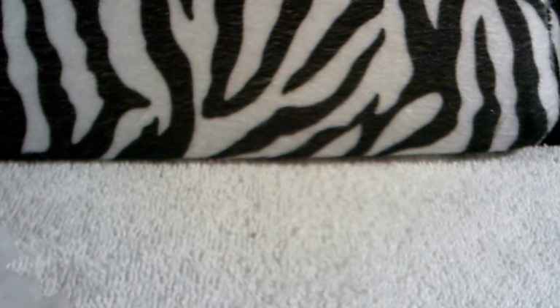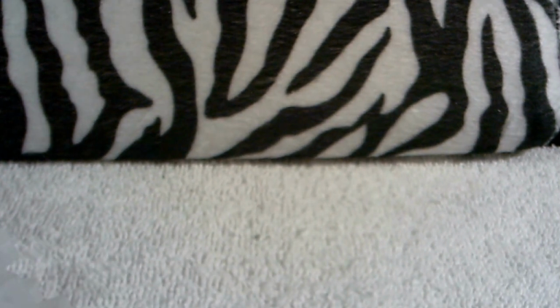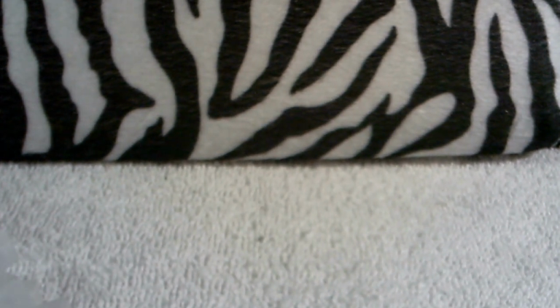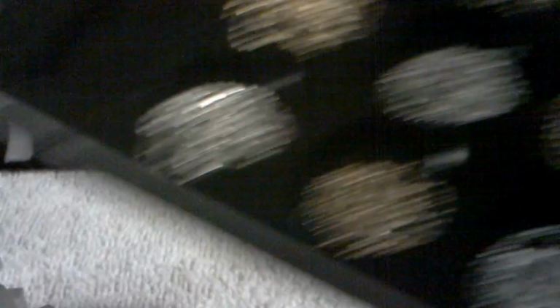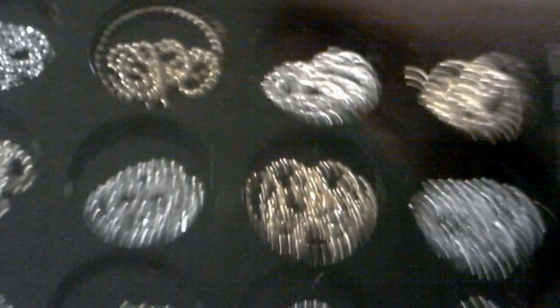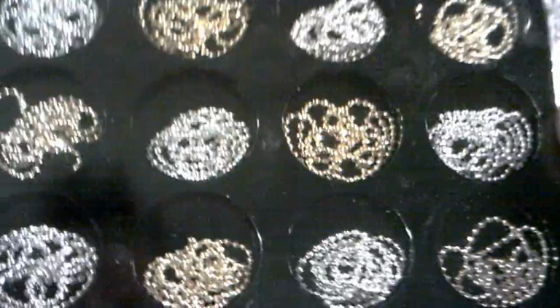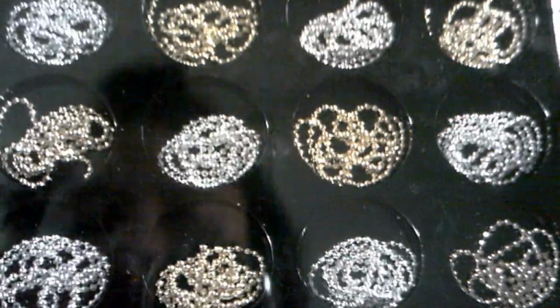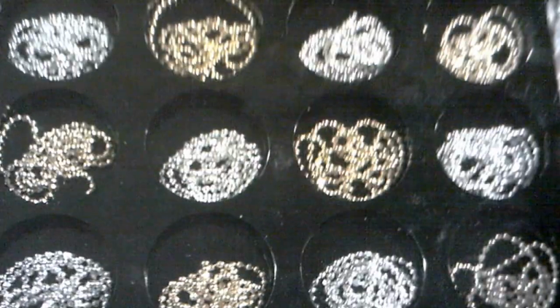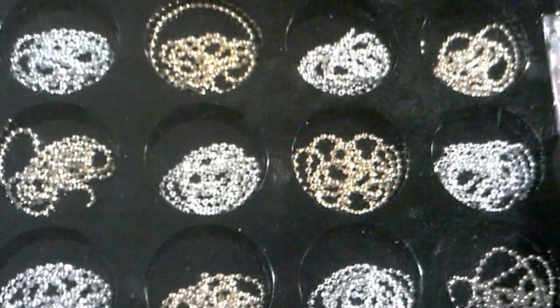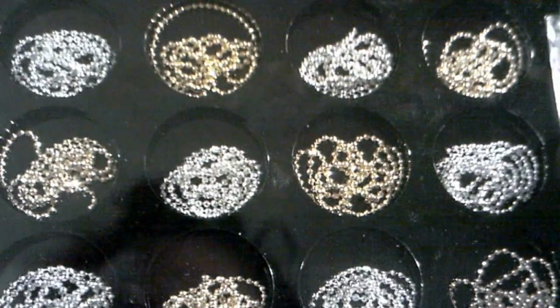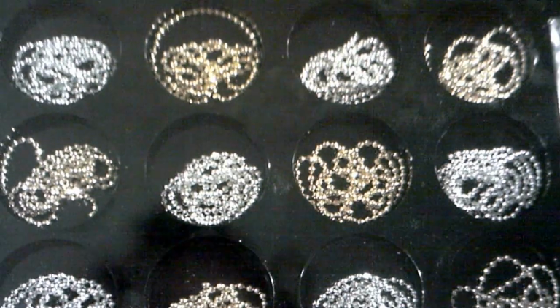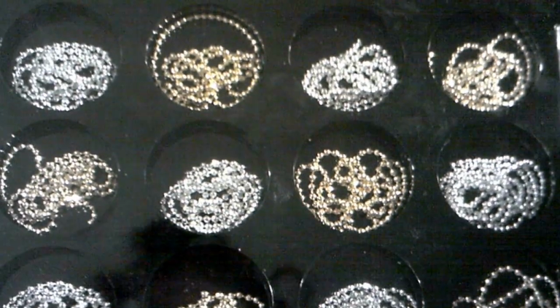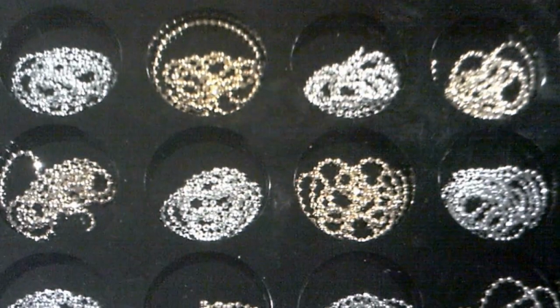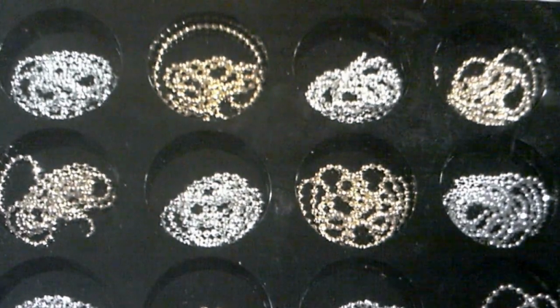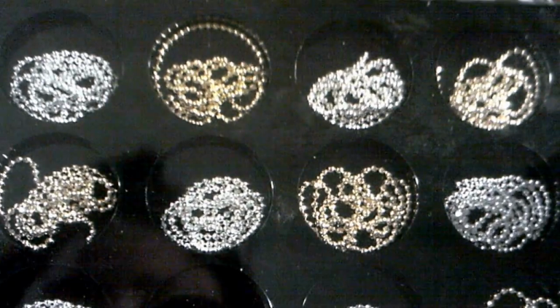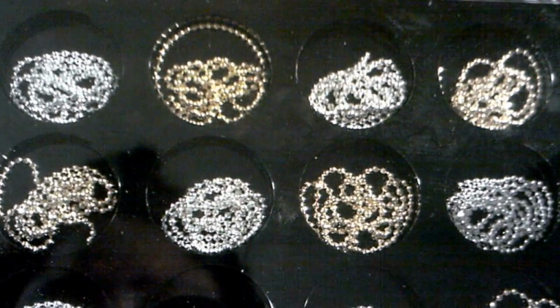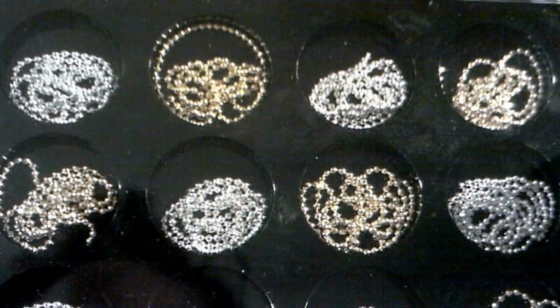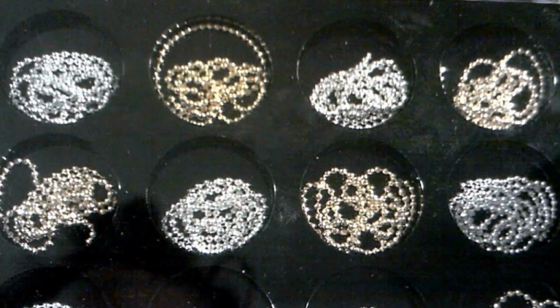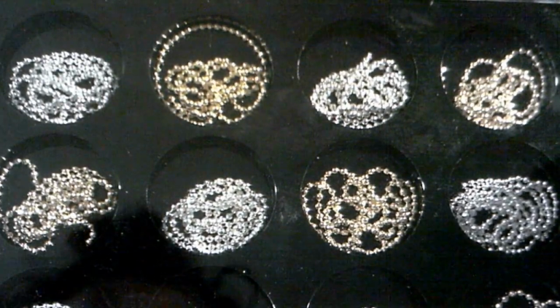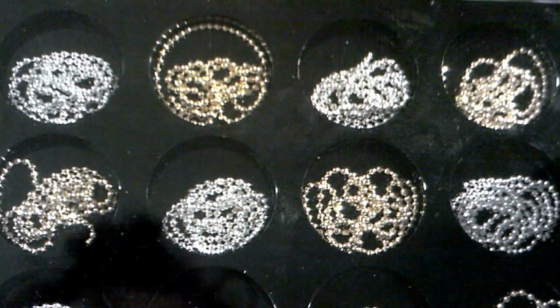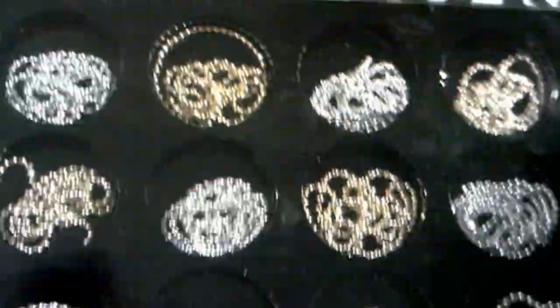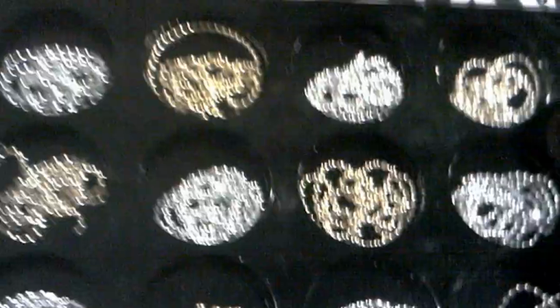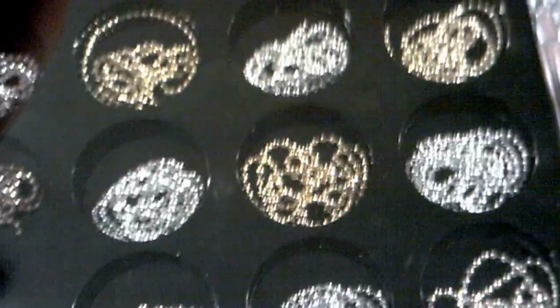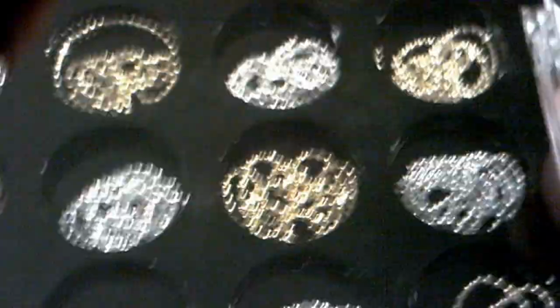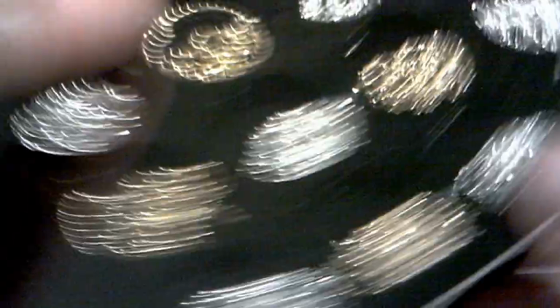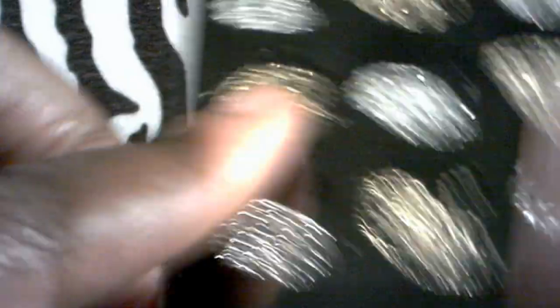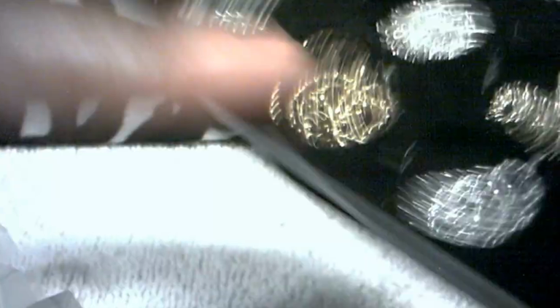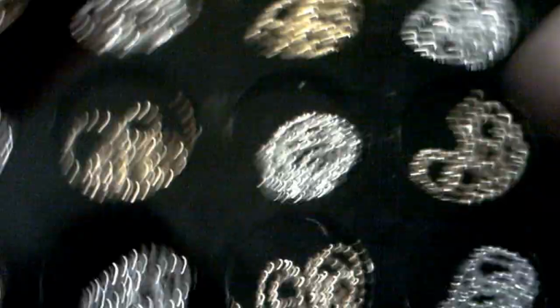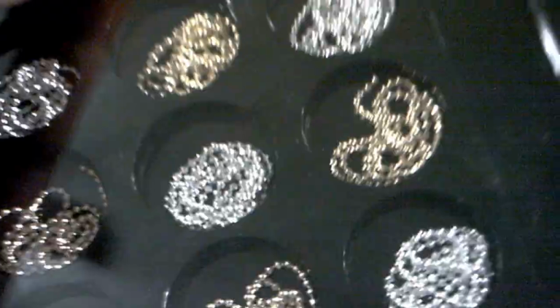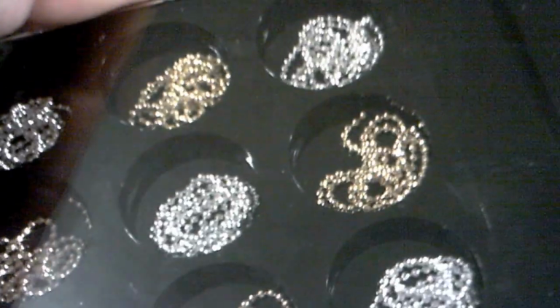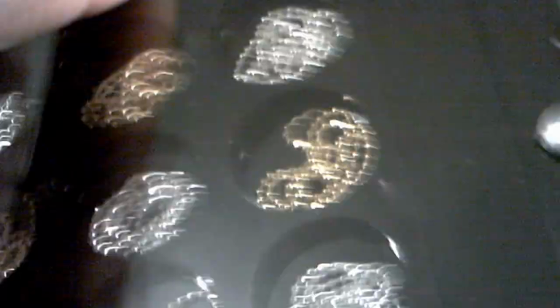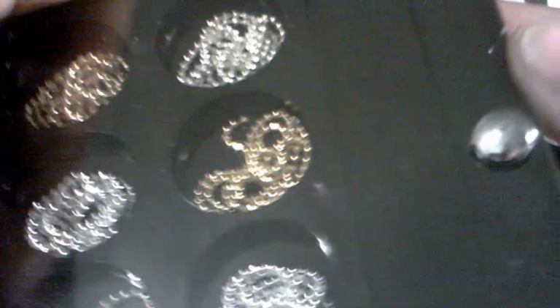First I'll show you Dollar Tree. I got these 12 pieces of nail art chain, silver and gold. They're 10 inches a piece, and they come in this little case like this.